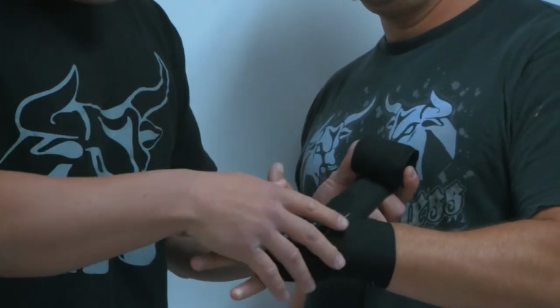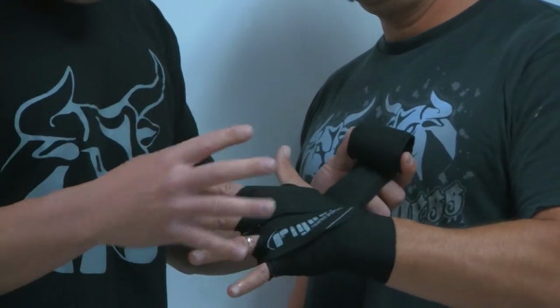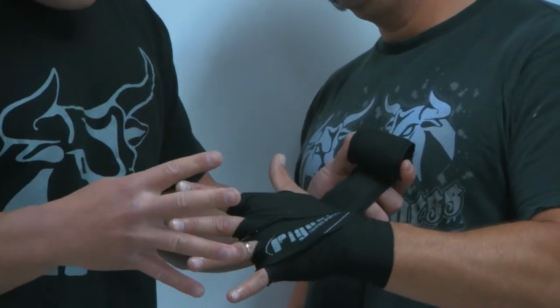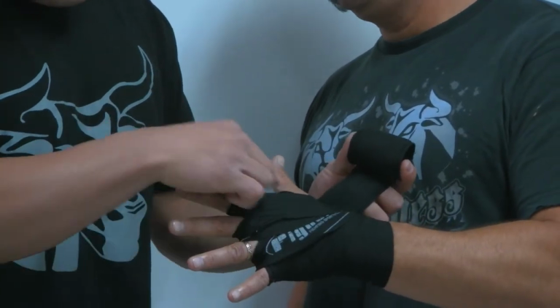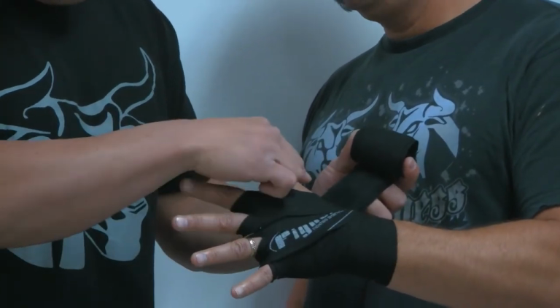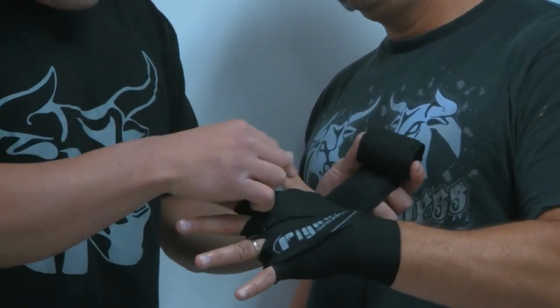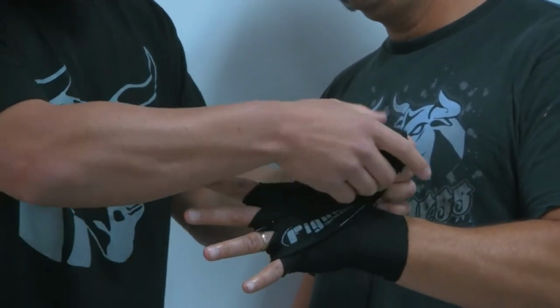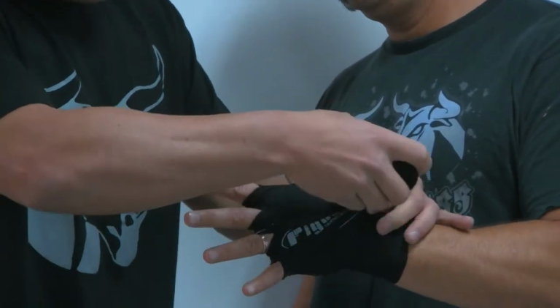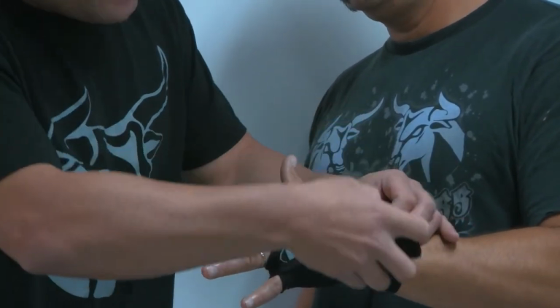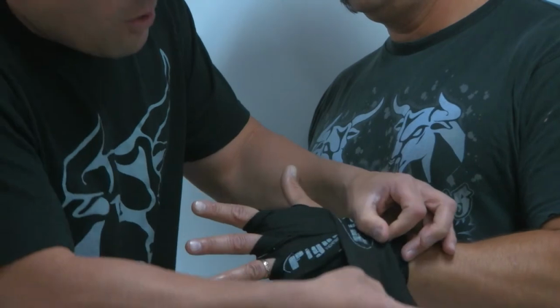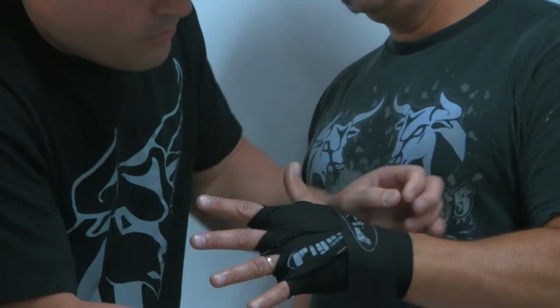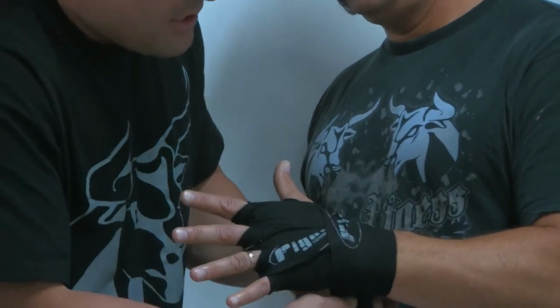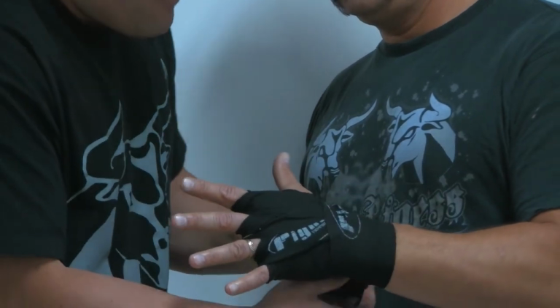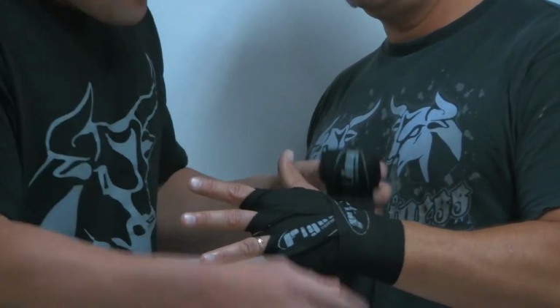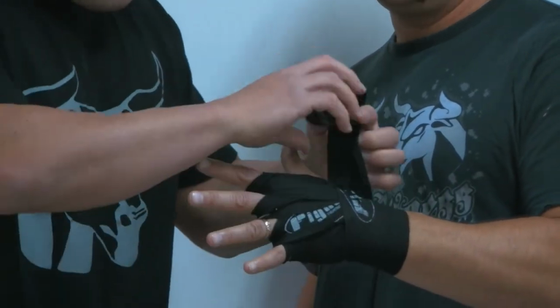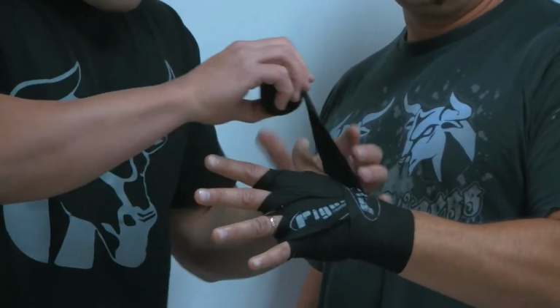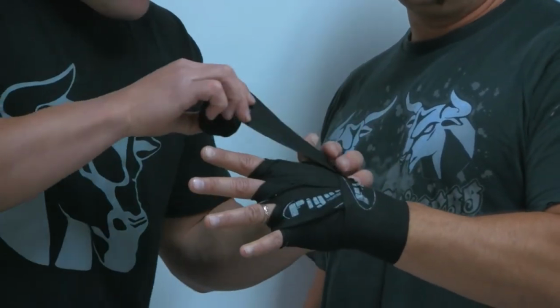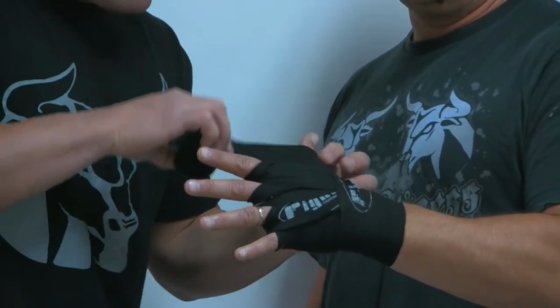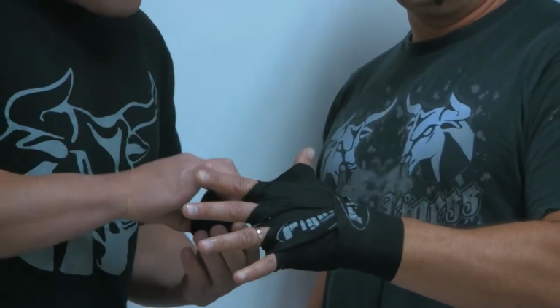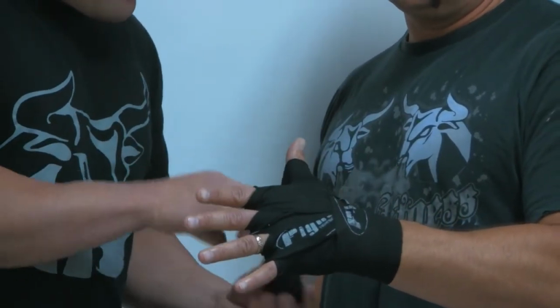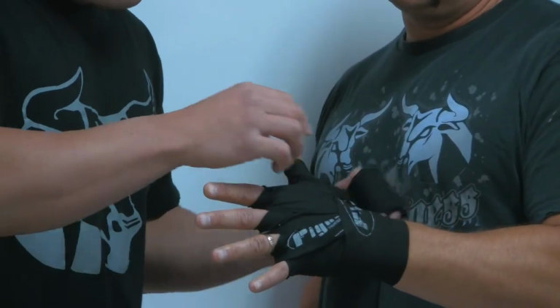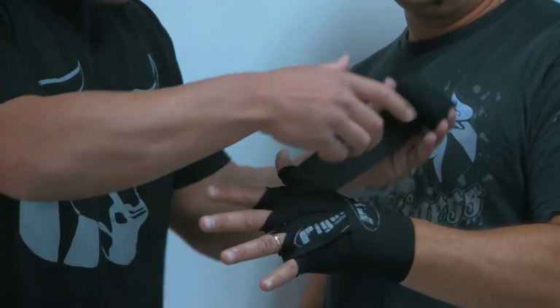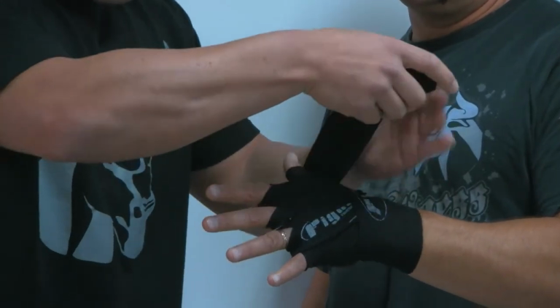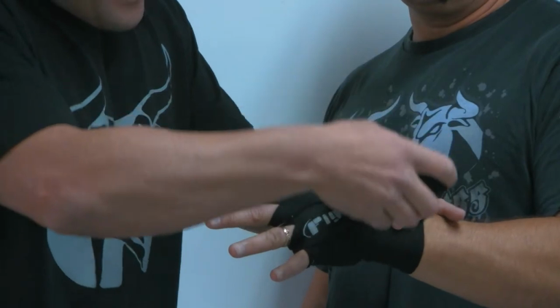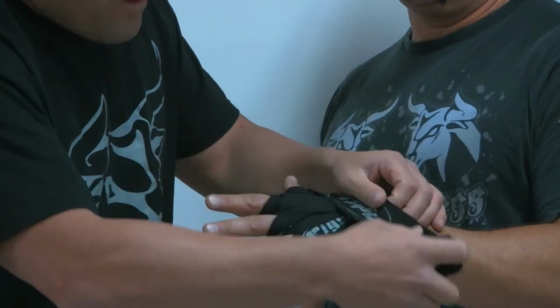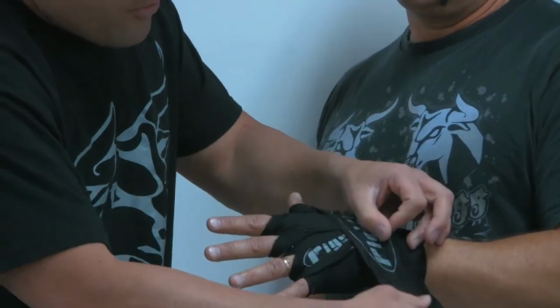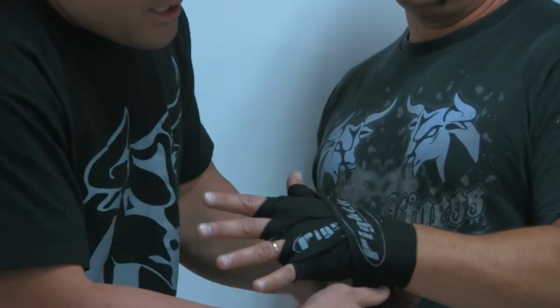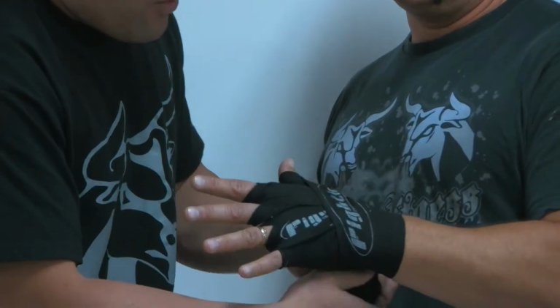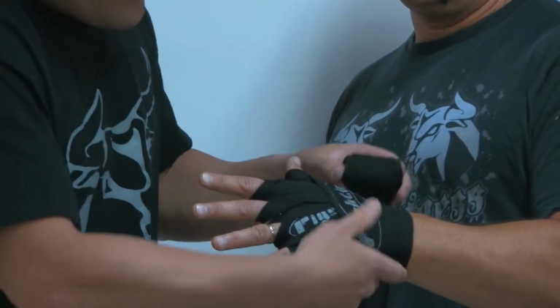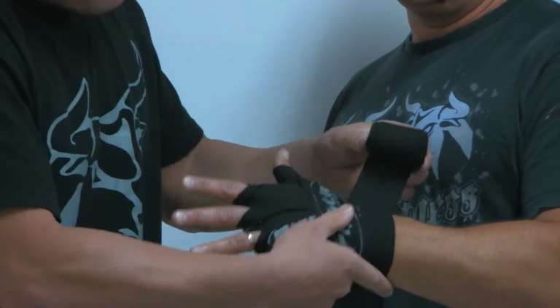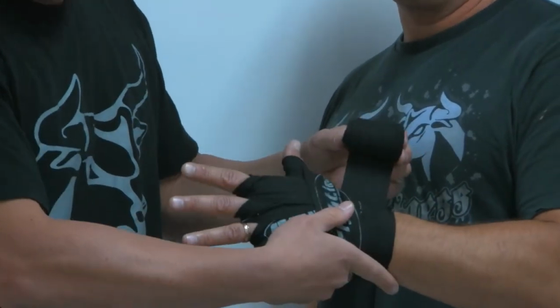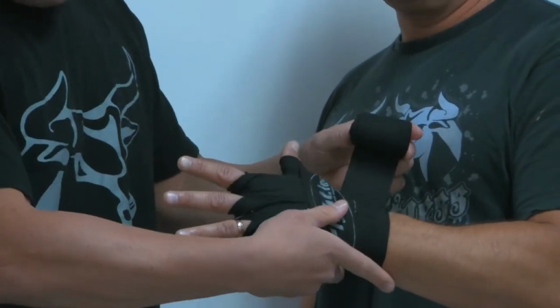Step four, we want to get the thumb — get some thumb protection — and go around the wrist. Up and around the outside of the thumb, back around the wrist, and where do we end up? Checkpoint.